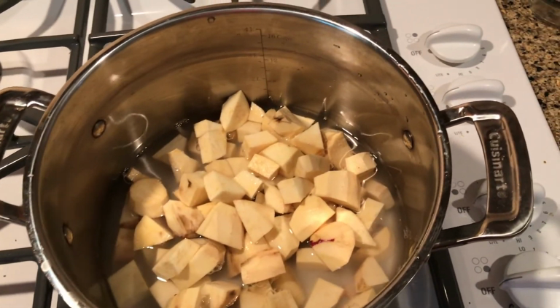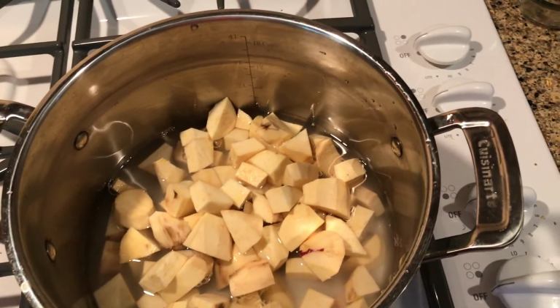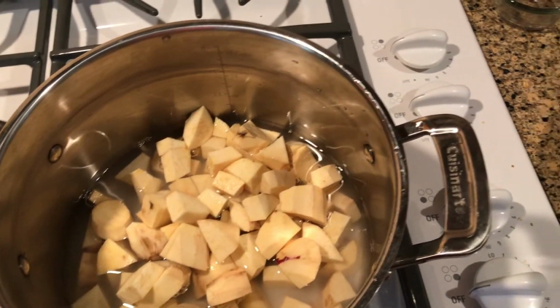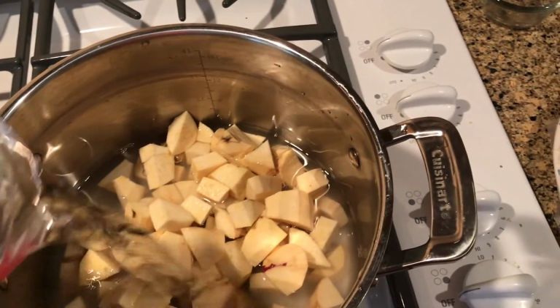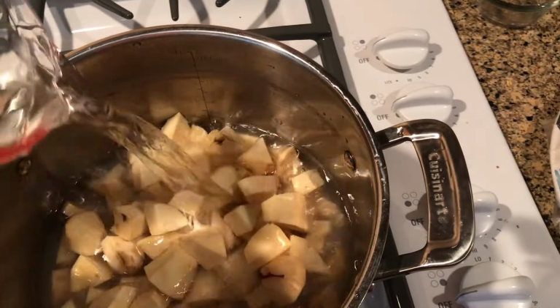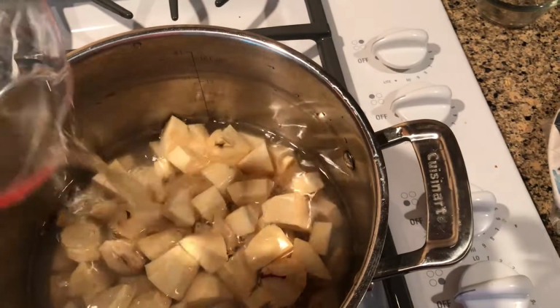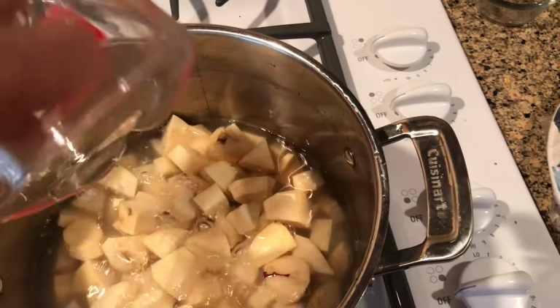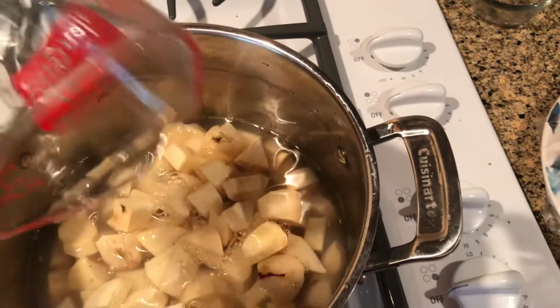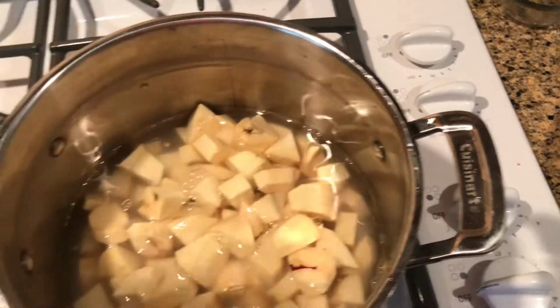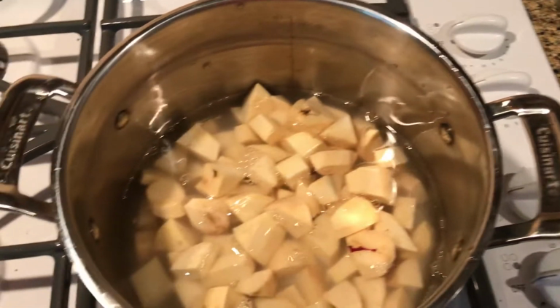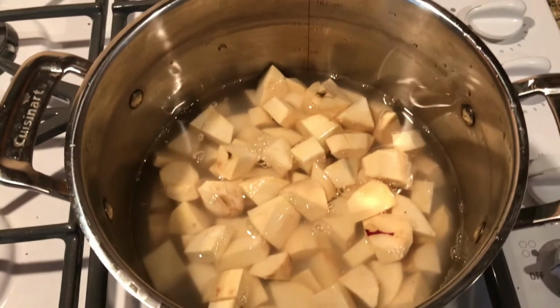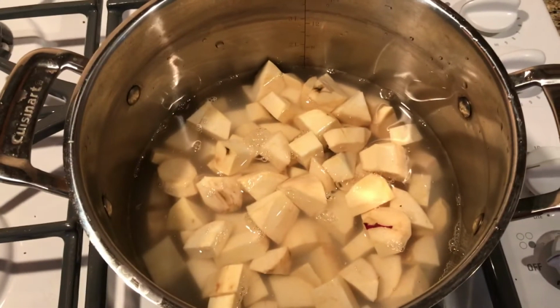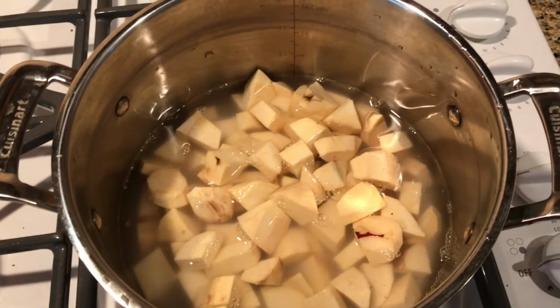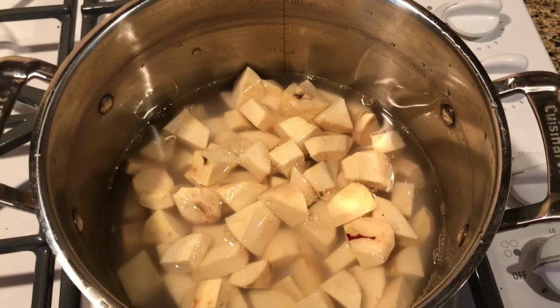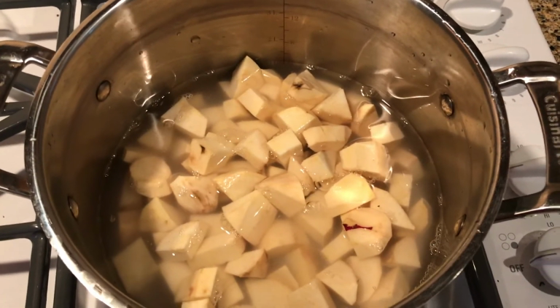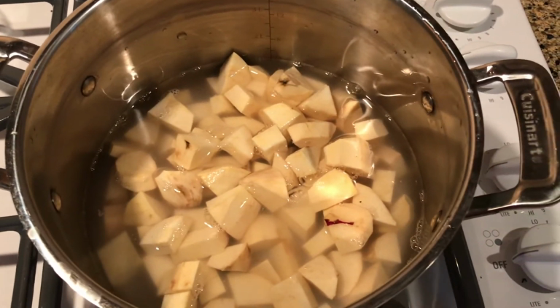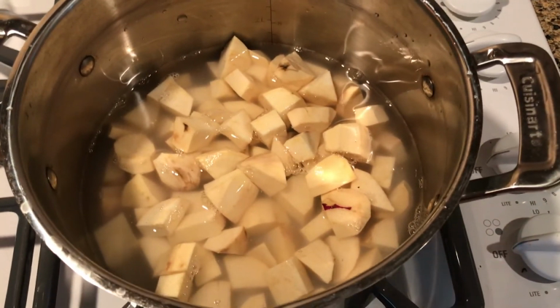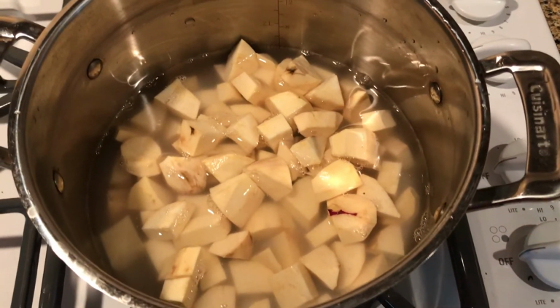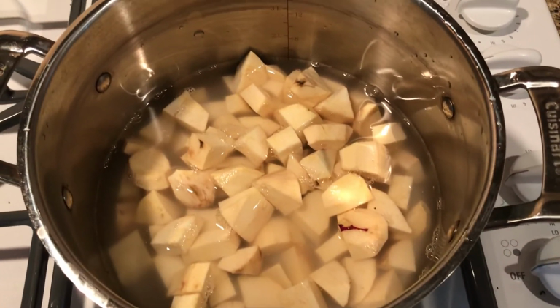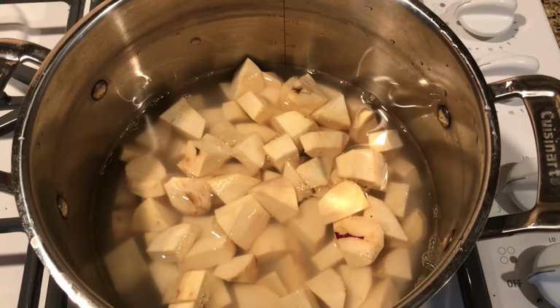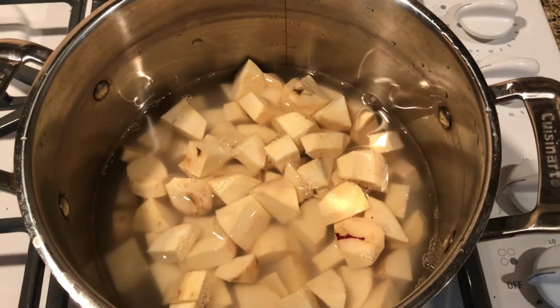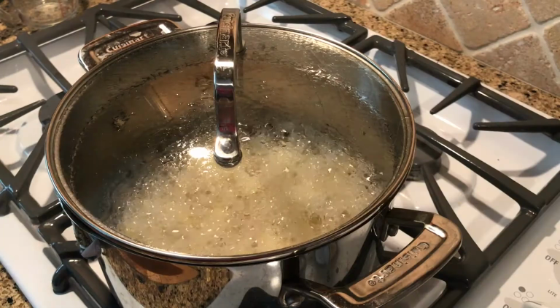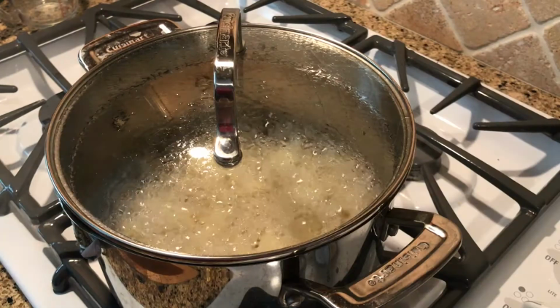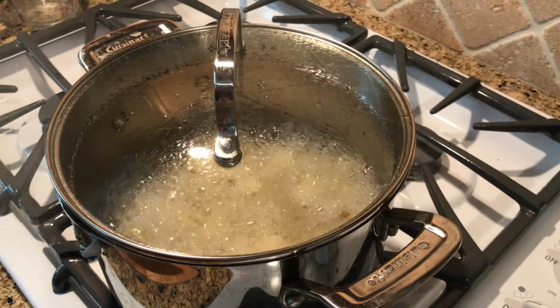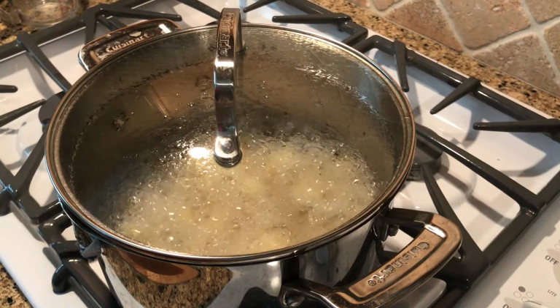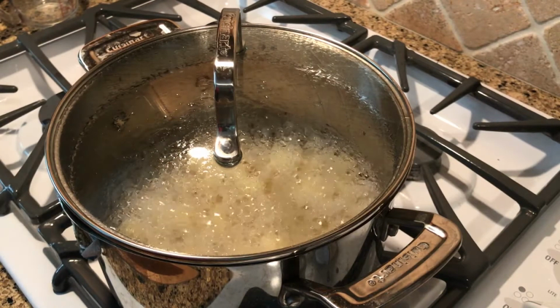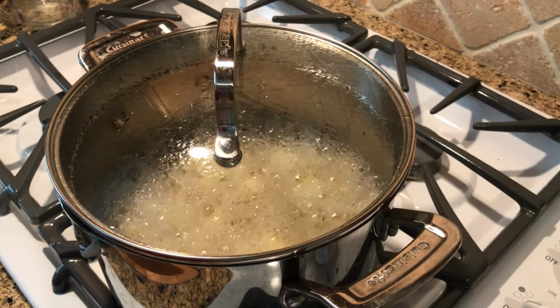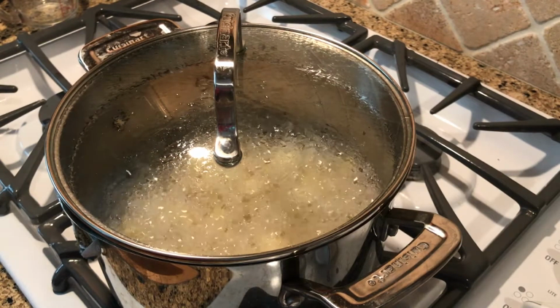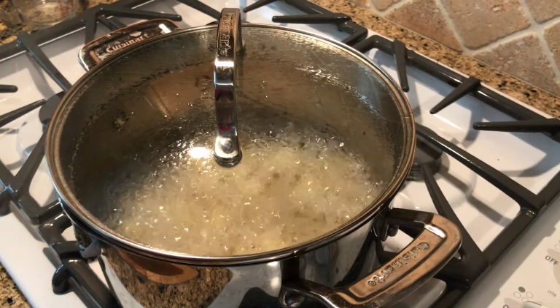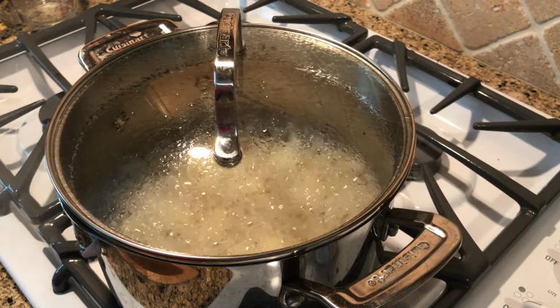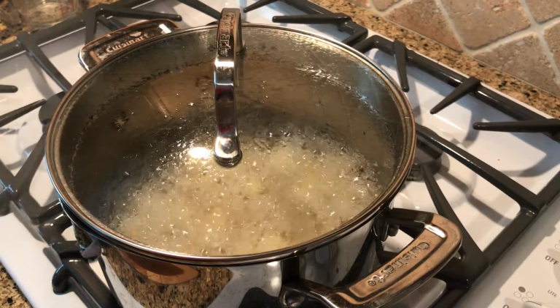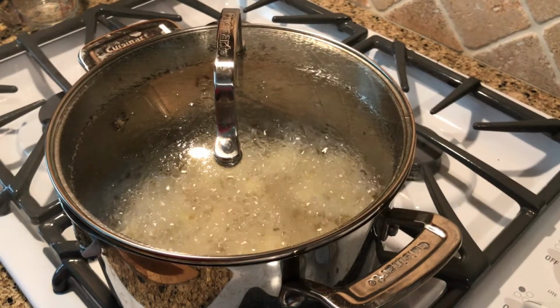You want to just cover it with filtered water, put the lid on, and start boiling it. Just check every few minutes to see when it's gotten a little bit tender.